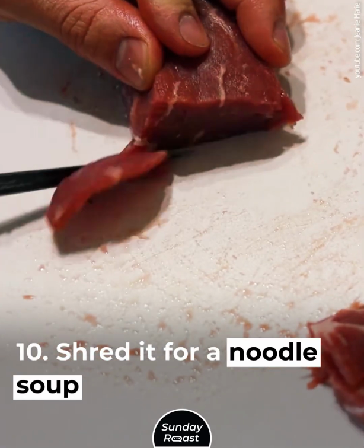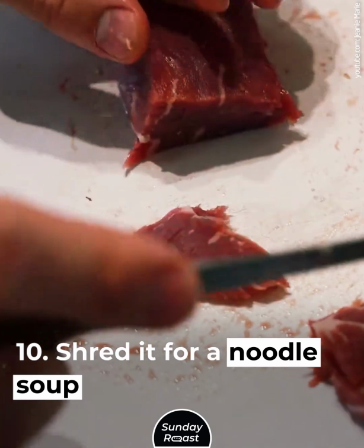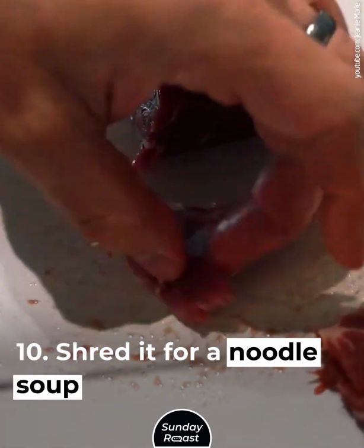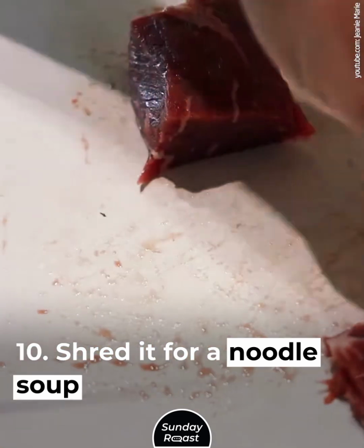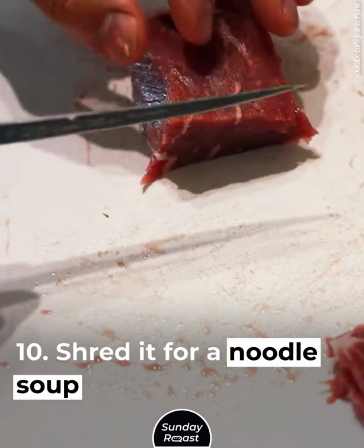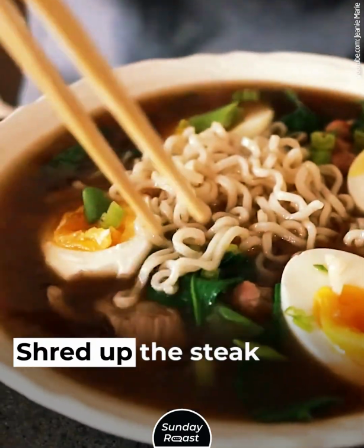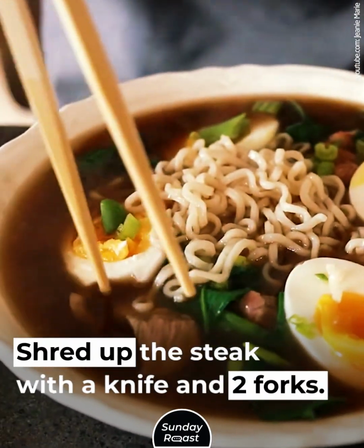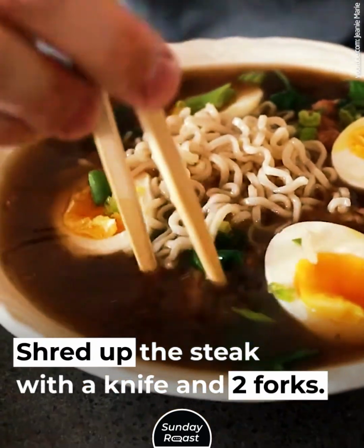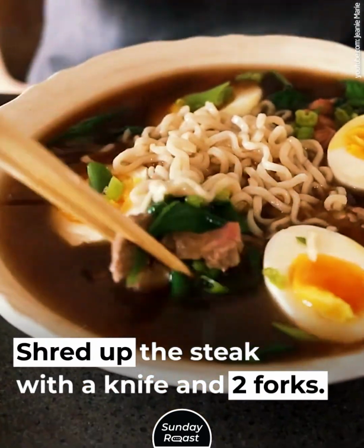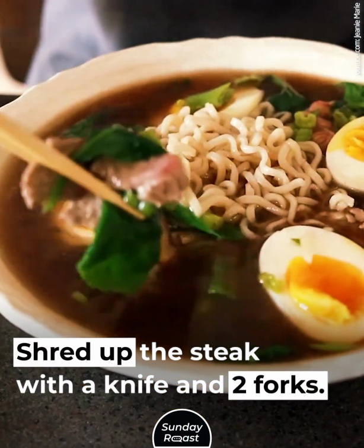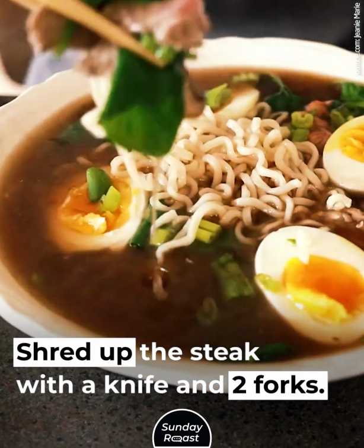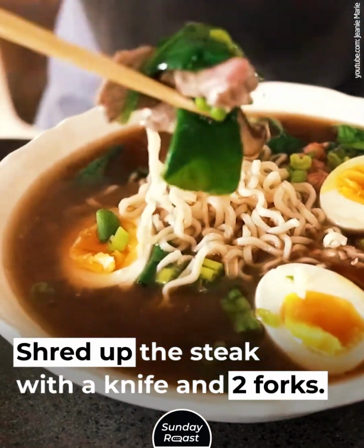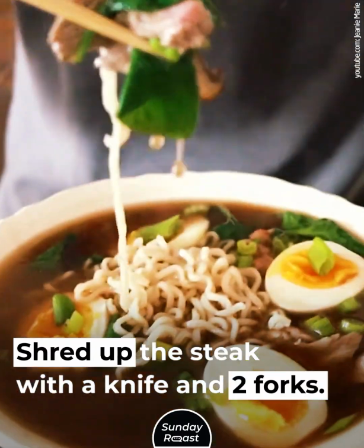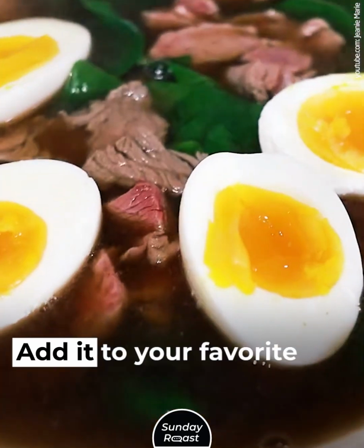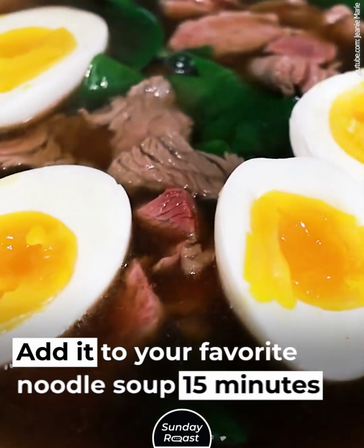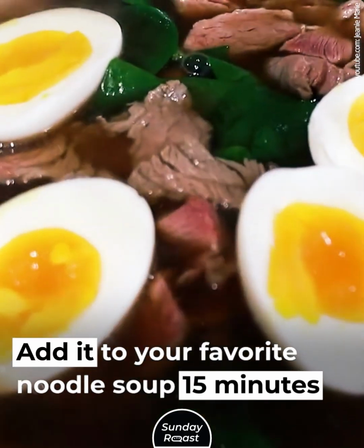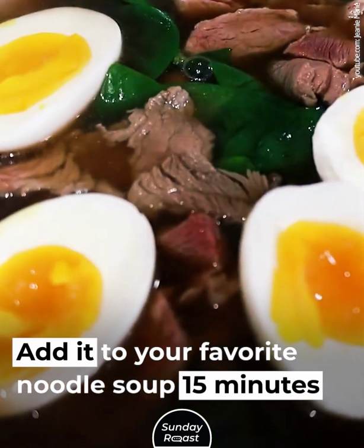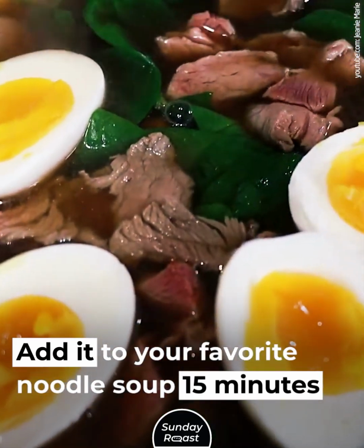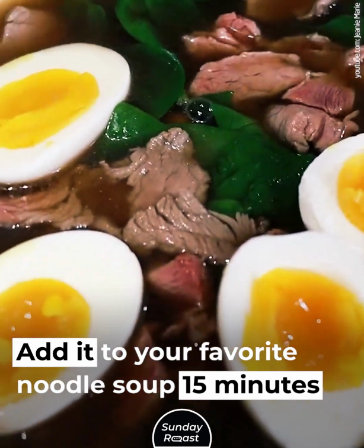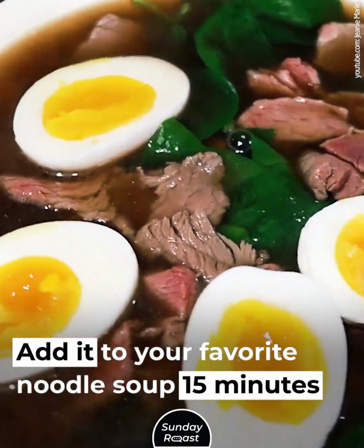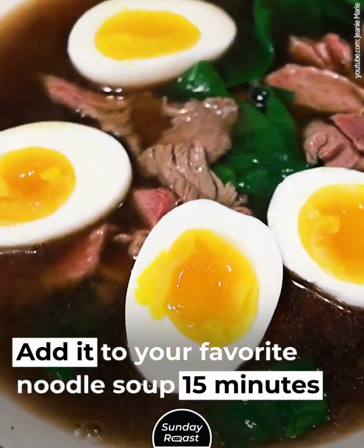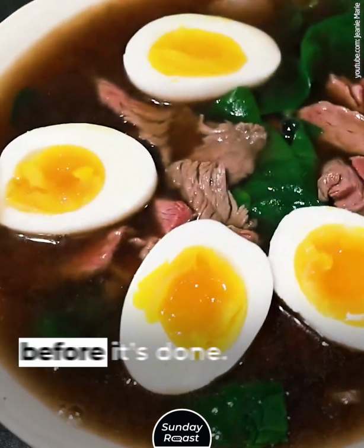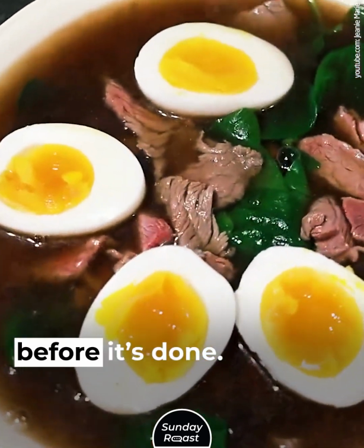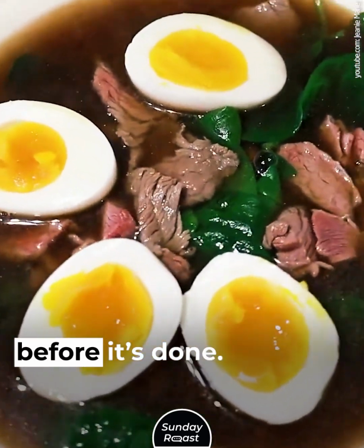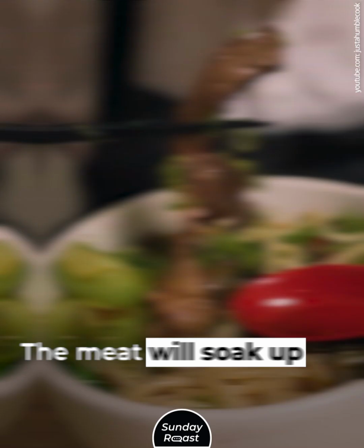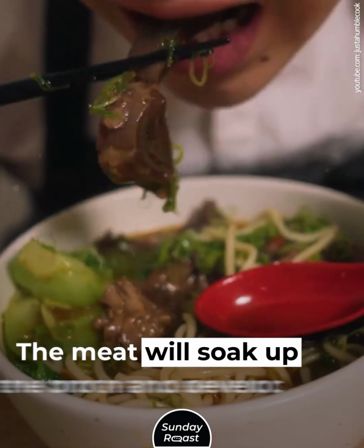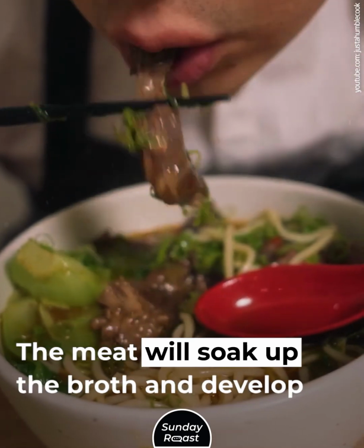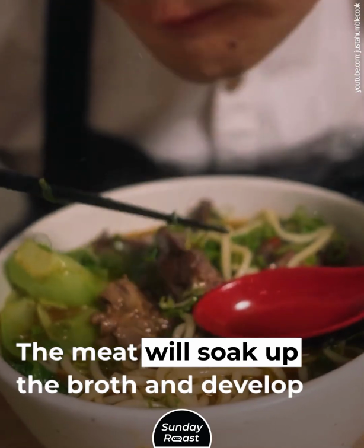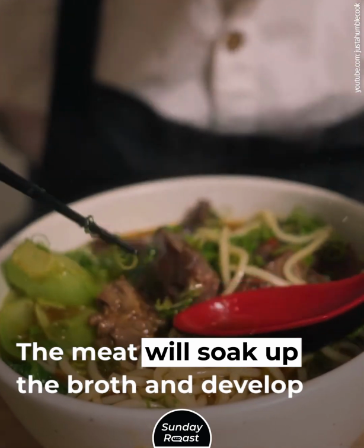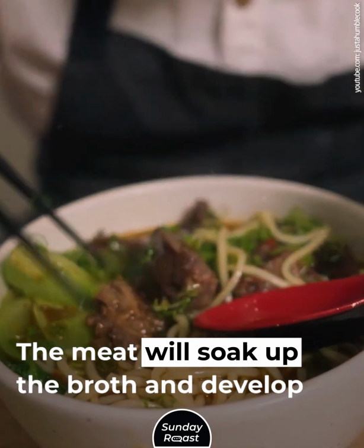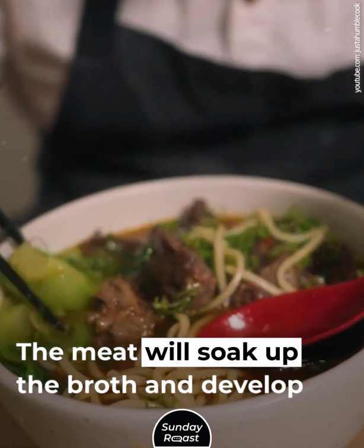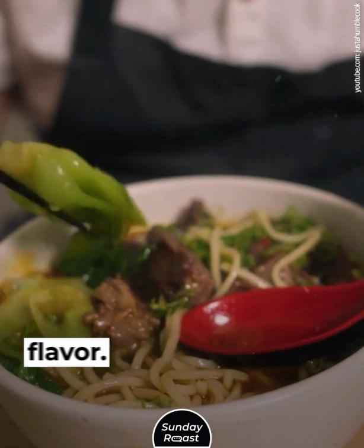Shred it for a noodle soup. Shred up the steak with a knife and two forks. Add it to your favorite noodle soup. 15 minutes before it's done, the meat will soak up the broth and develop flavor.